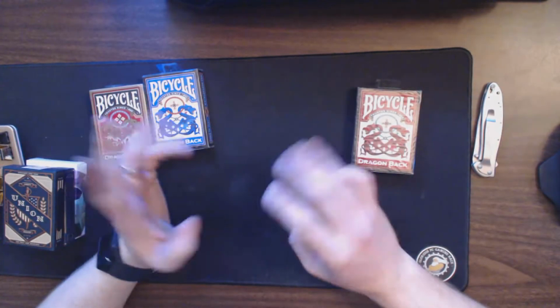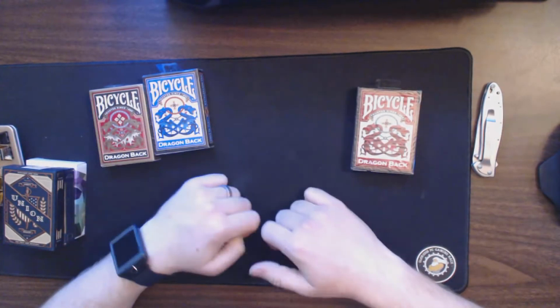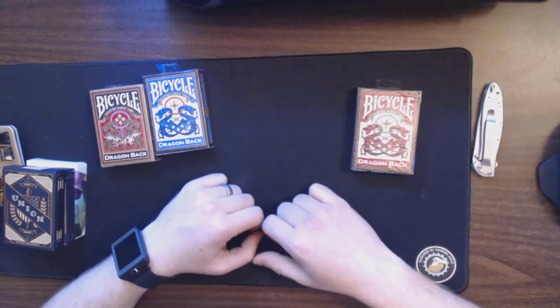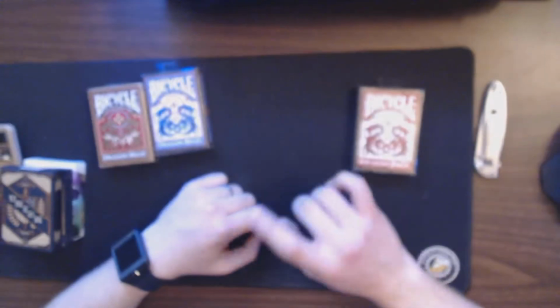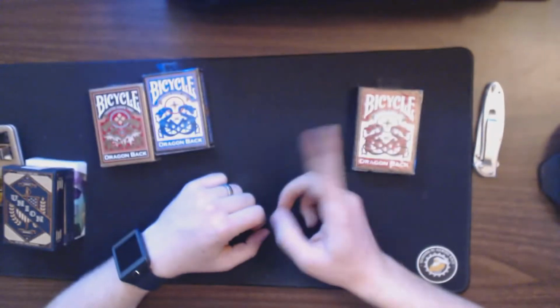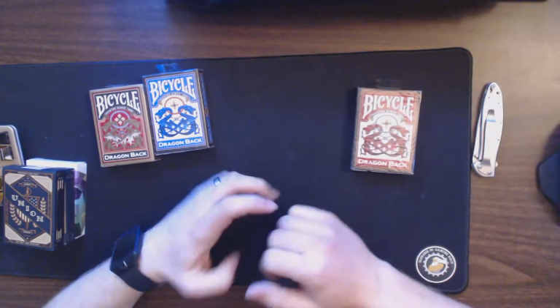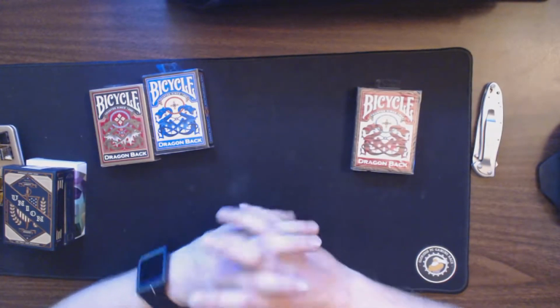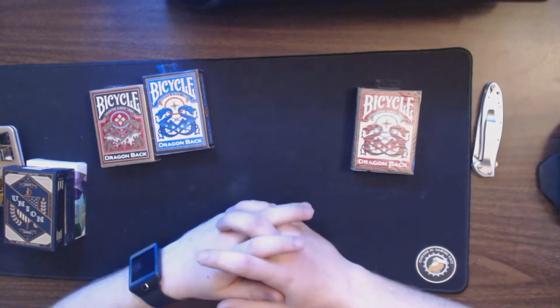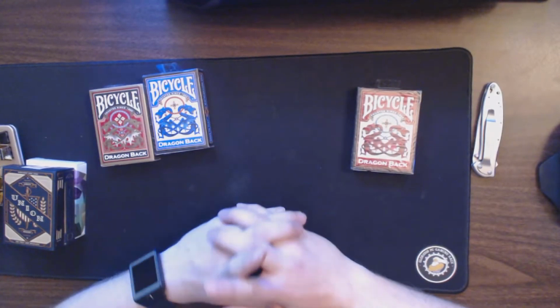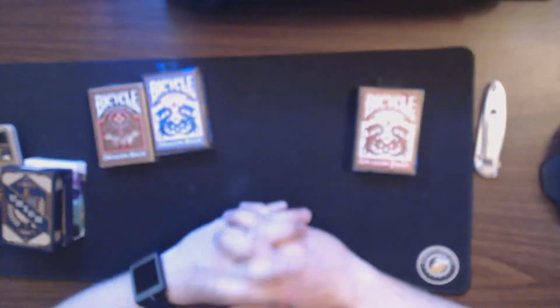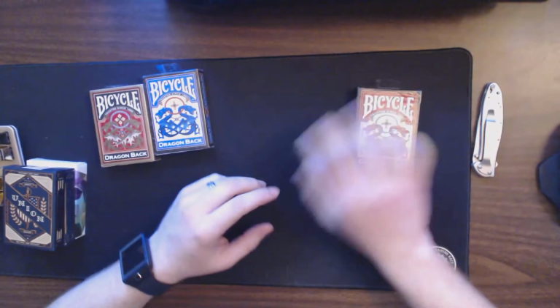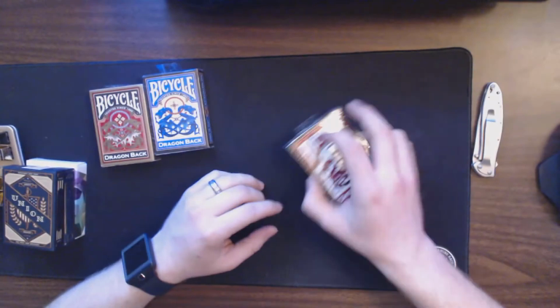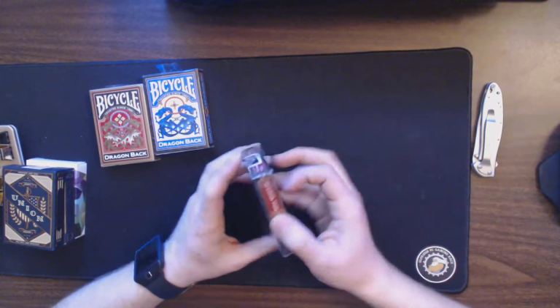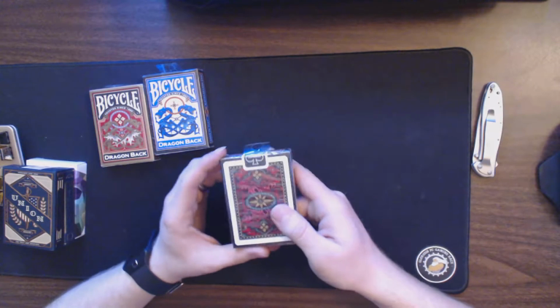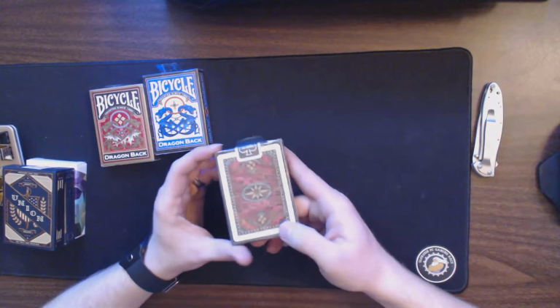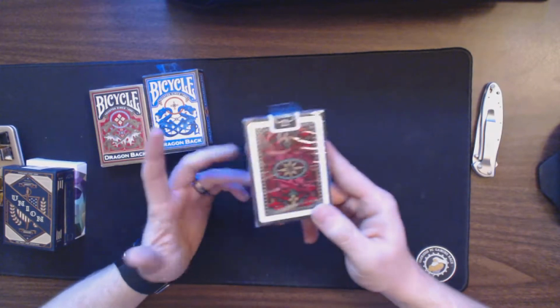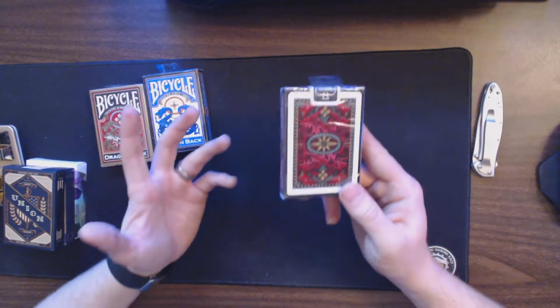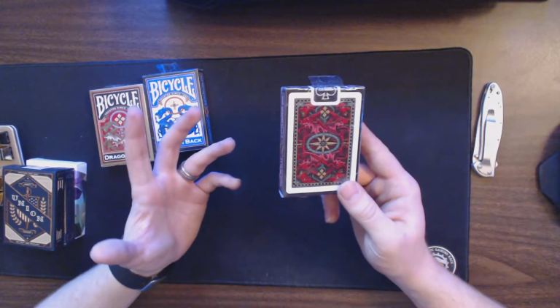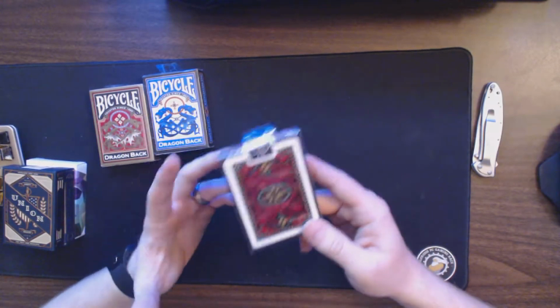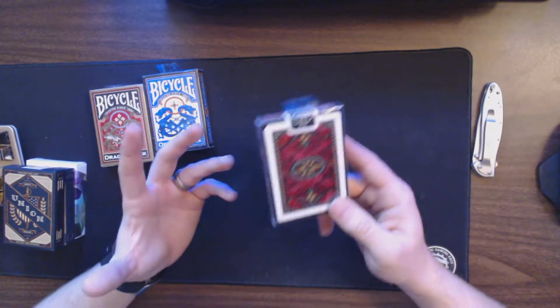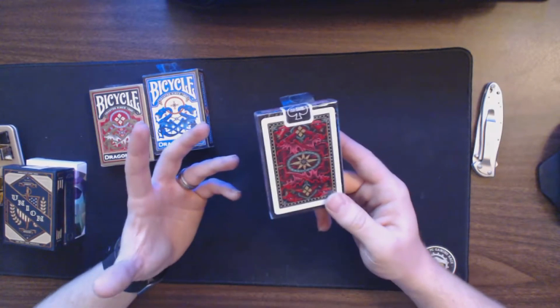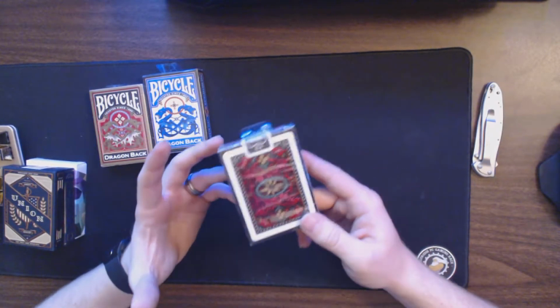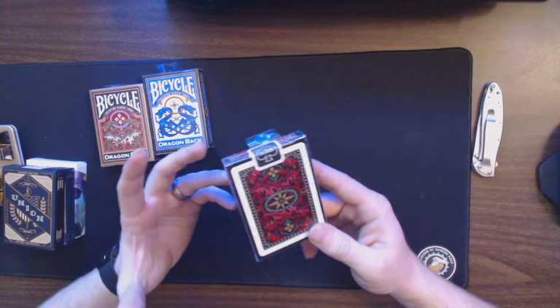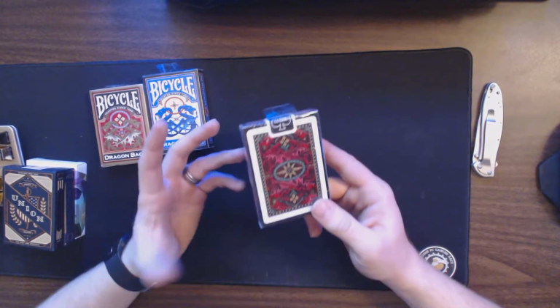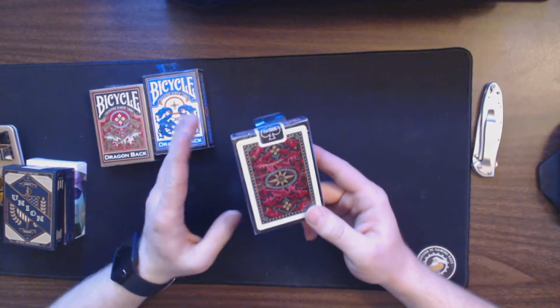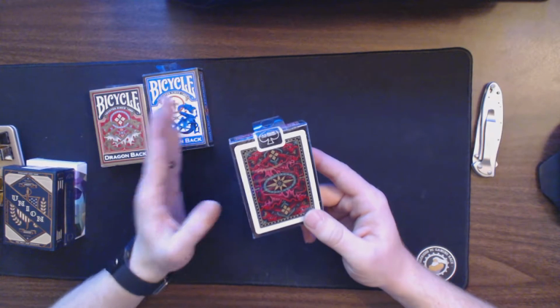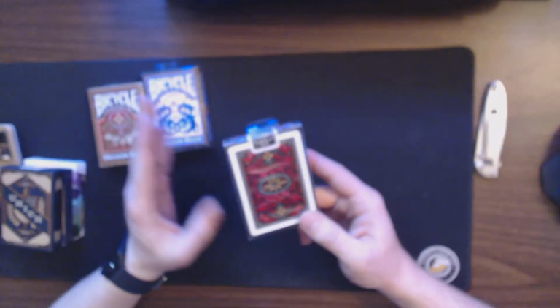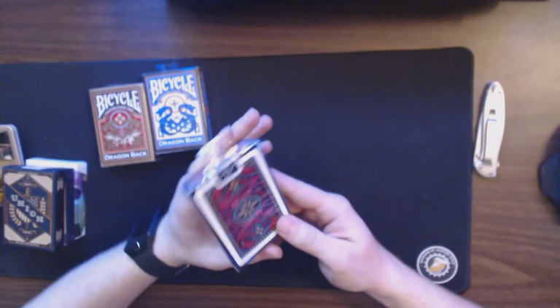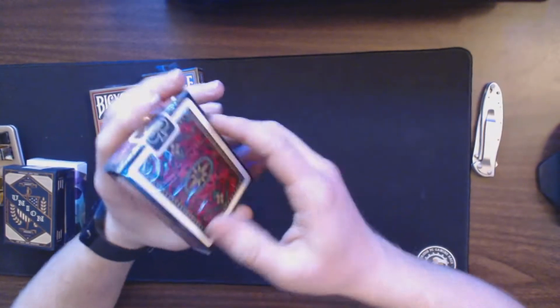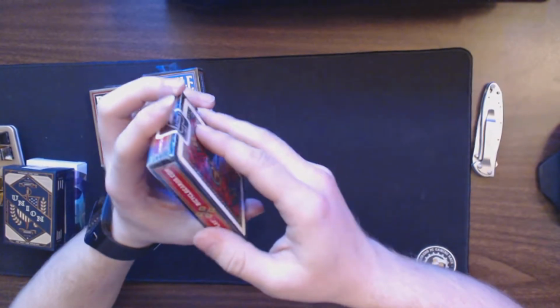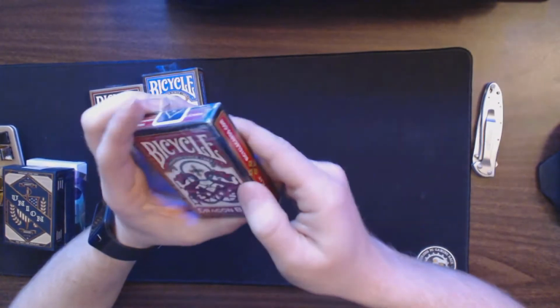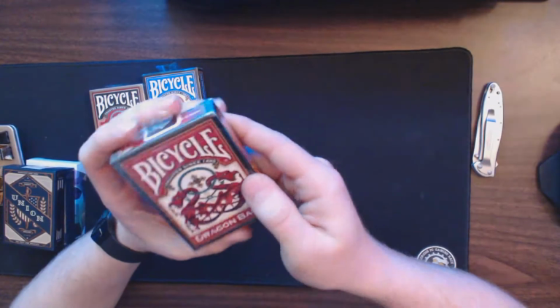We'll take a look at them all in one video, so stay tuned for that. I'm going to unbox the first ones — these are the traditional, most commonly found red Dragonbacks. We have blue and gold that we'll take a look at in a second.